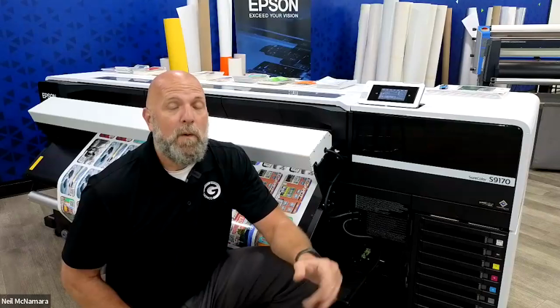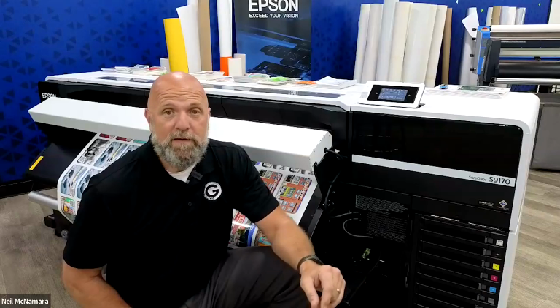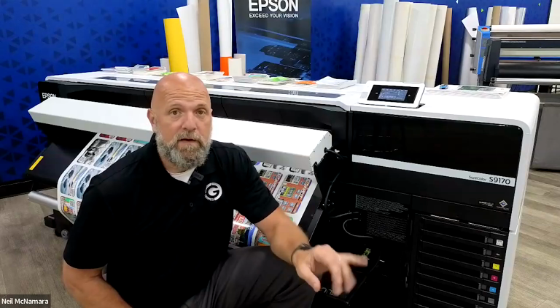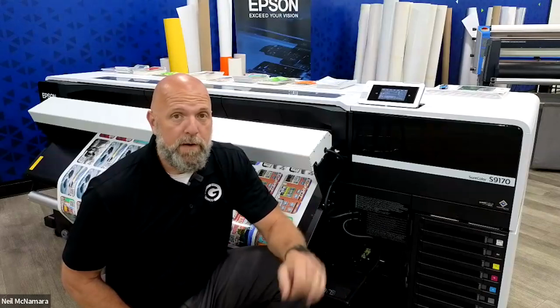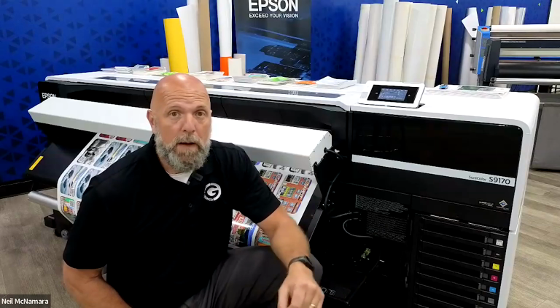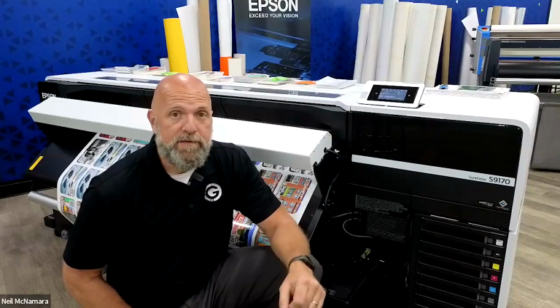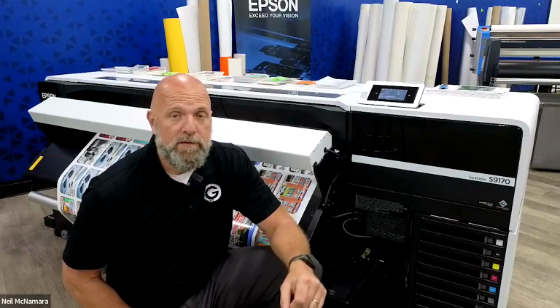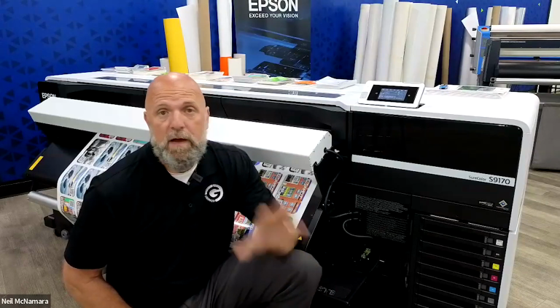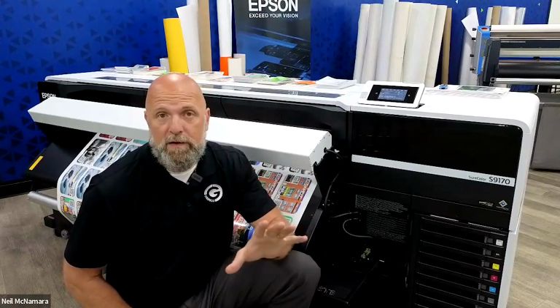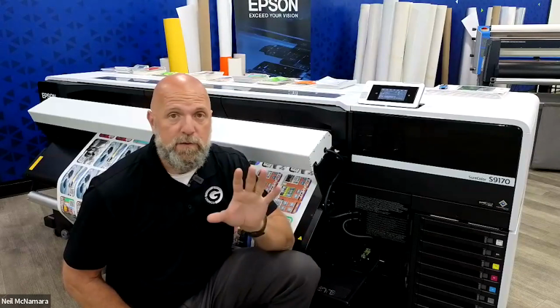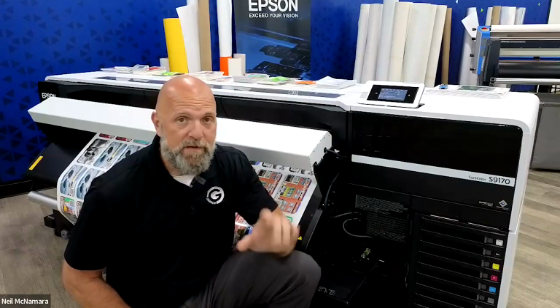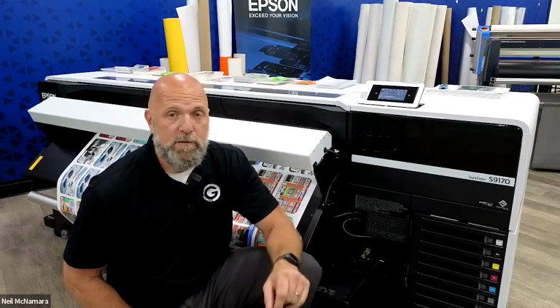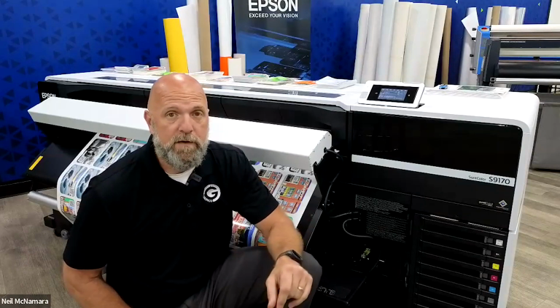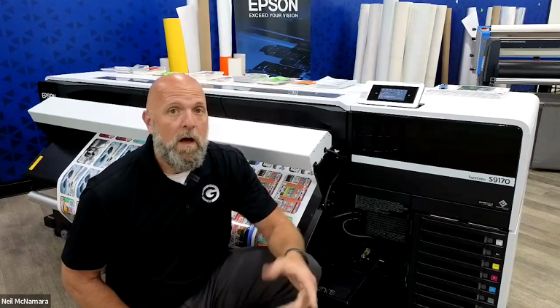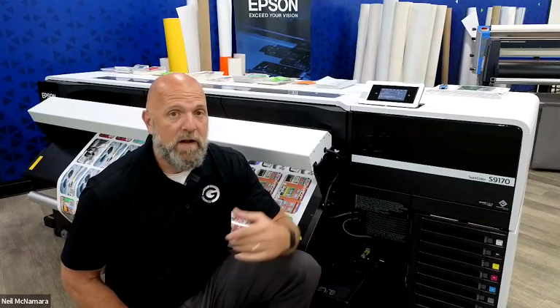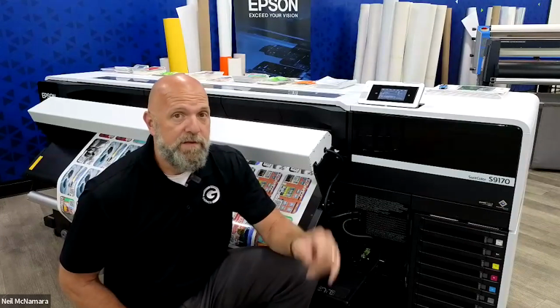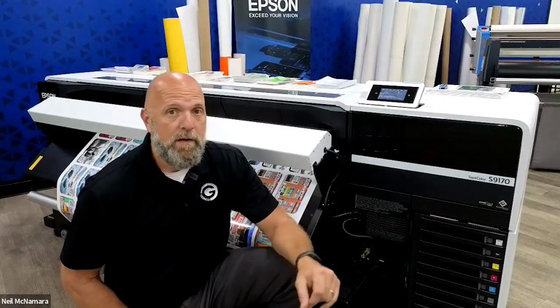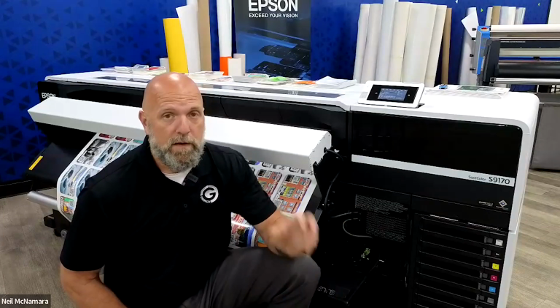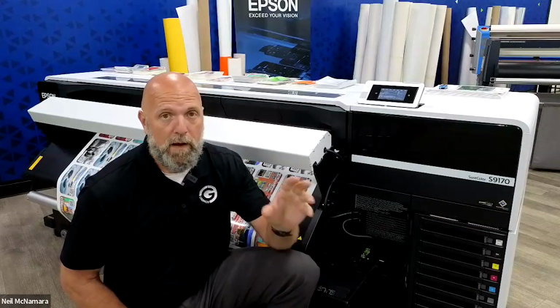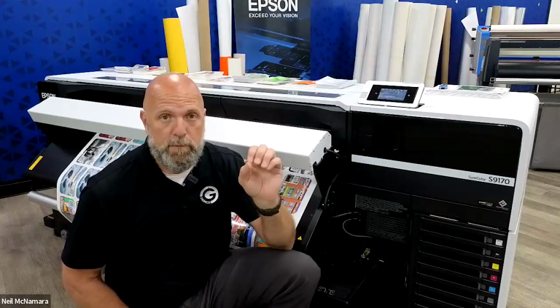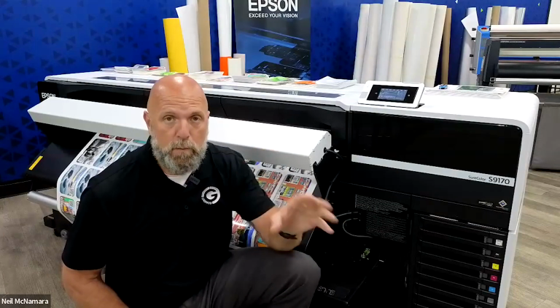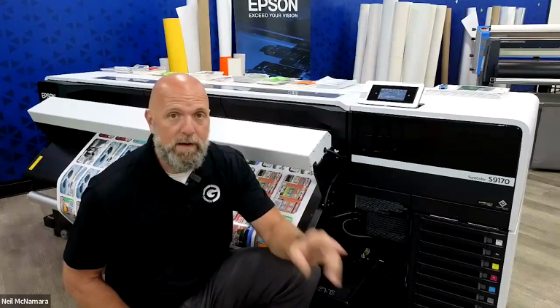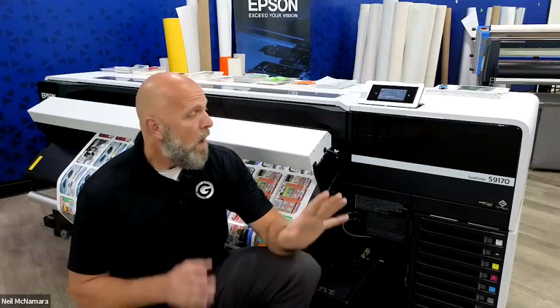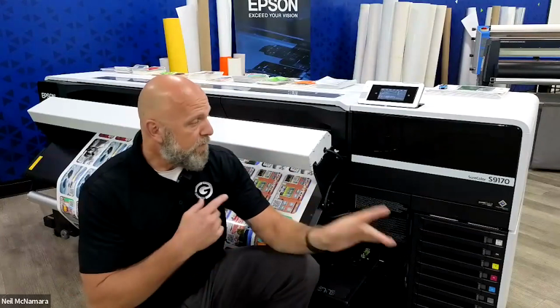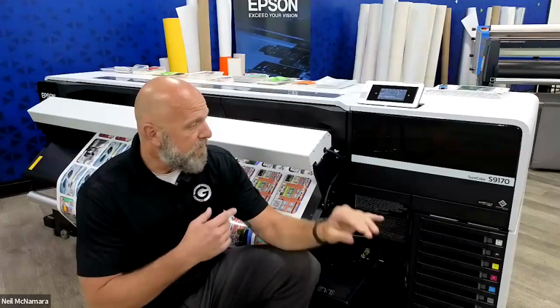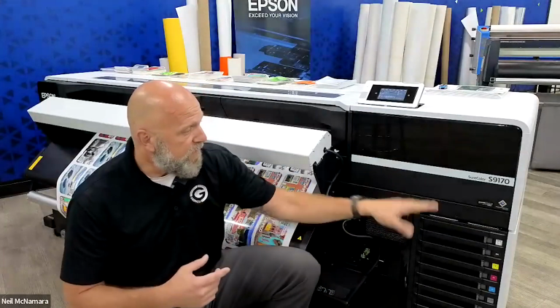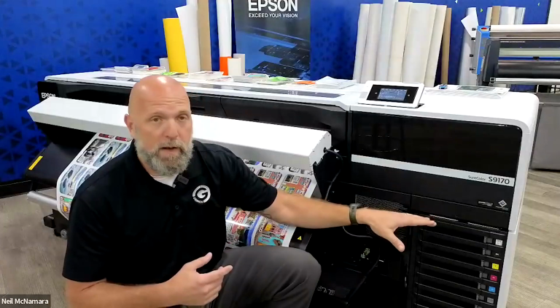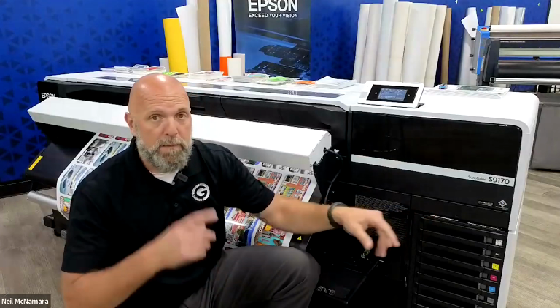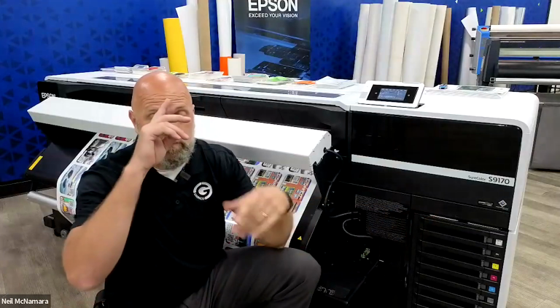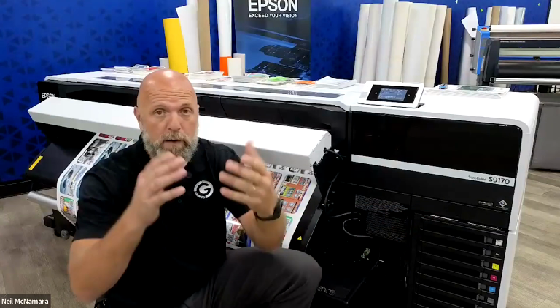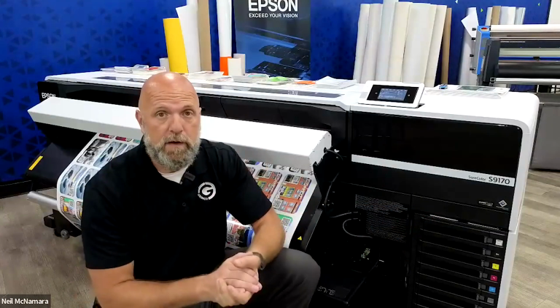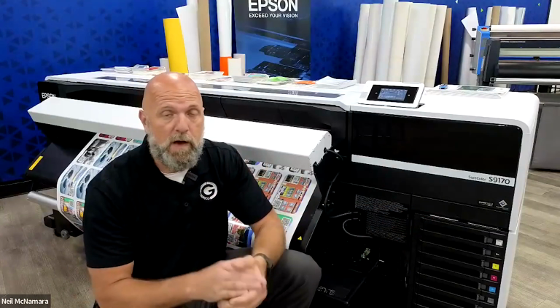One of the really exciting things about the brand new Epson S9170, in addition to the 10 channels of amazing color, I have an 11th channel that I can utilize to print white ink. I'm going to go through the process of setting up white ink in my machine to show you what it looks like in real time.